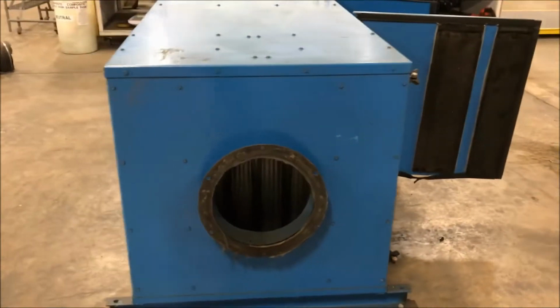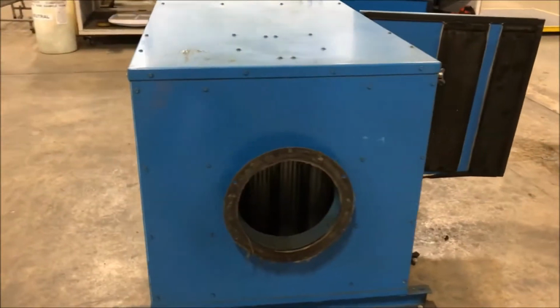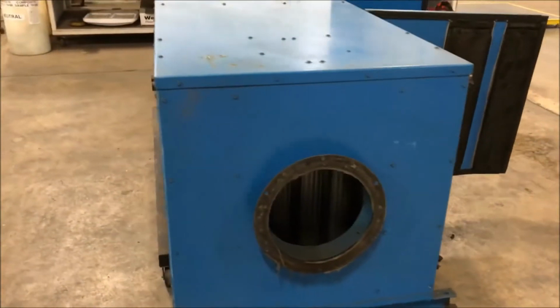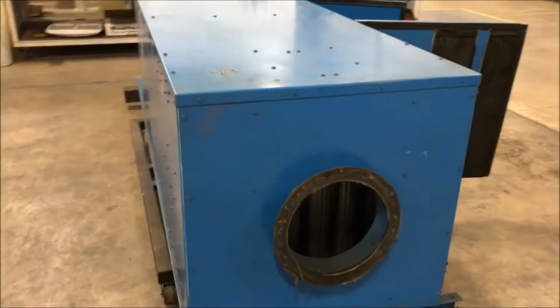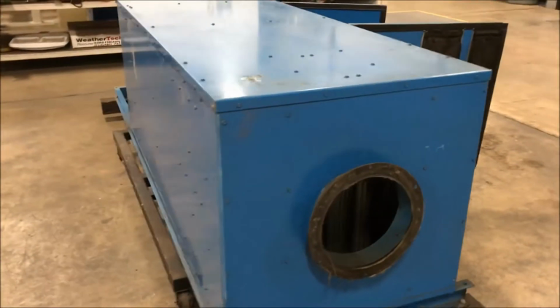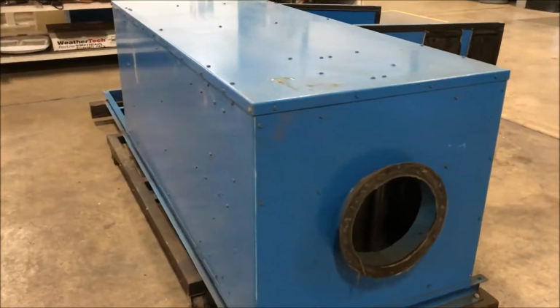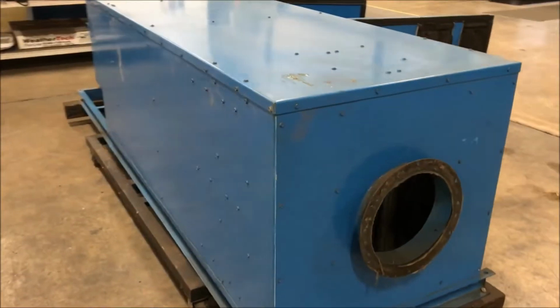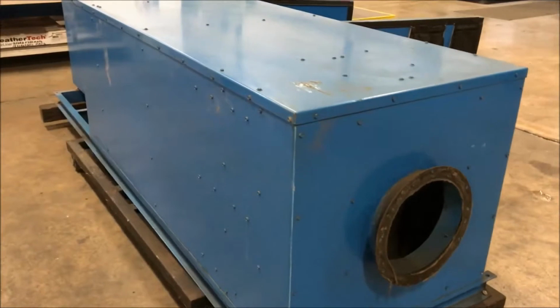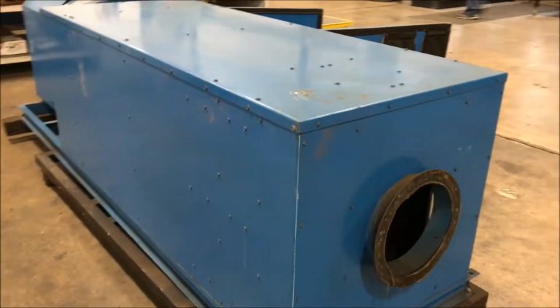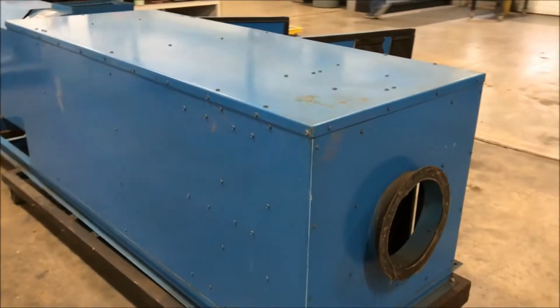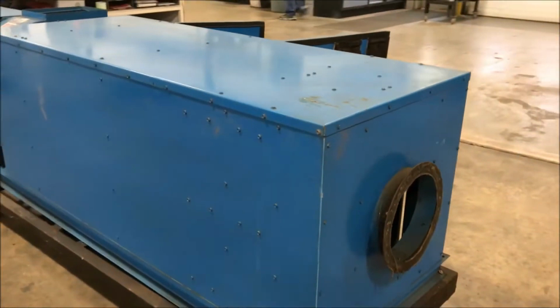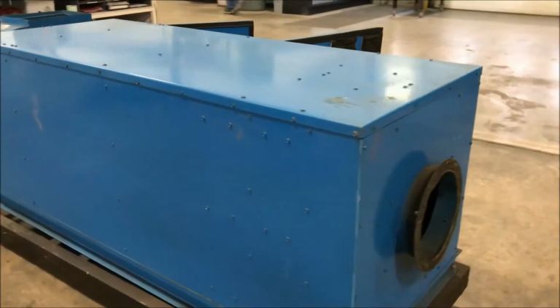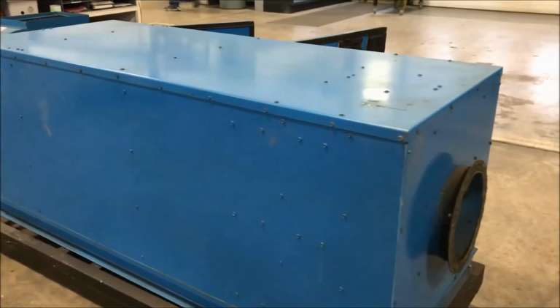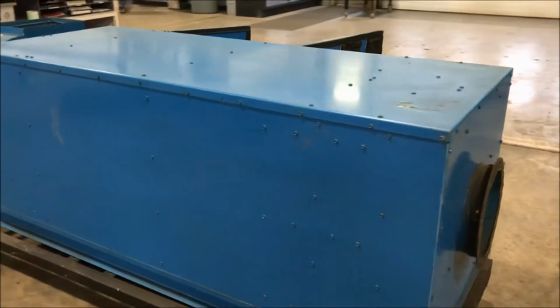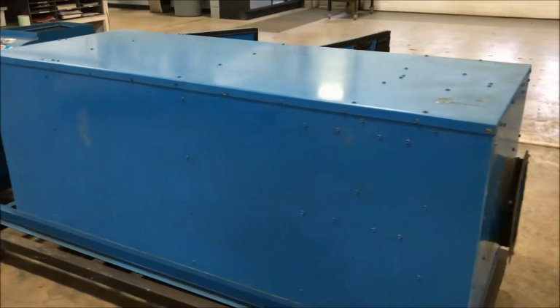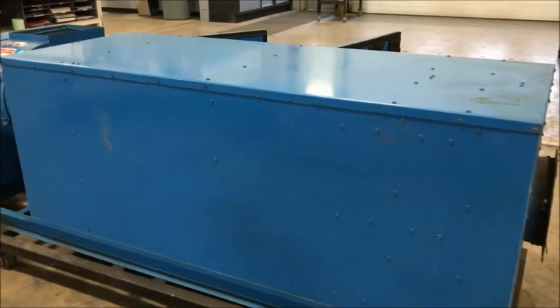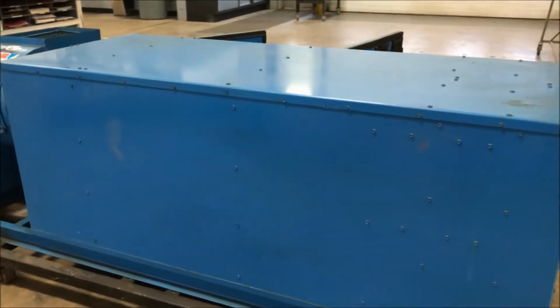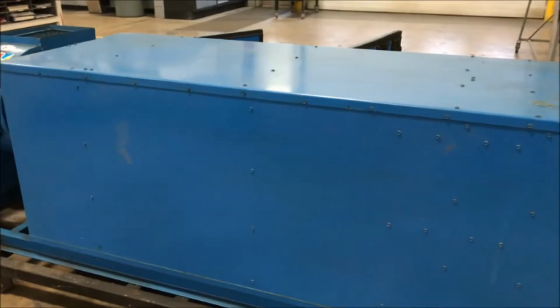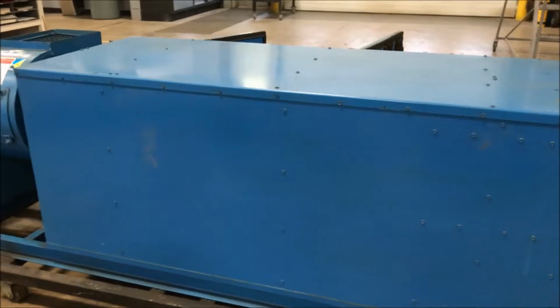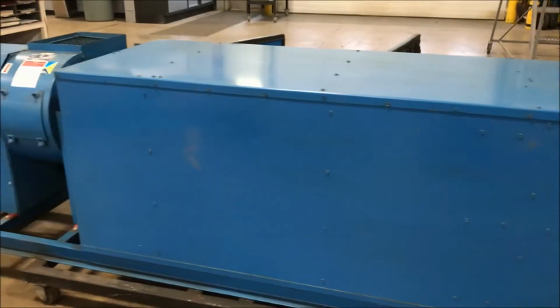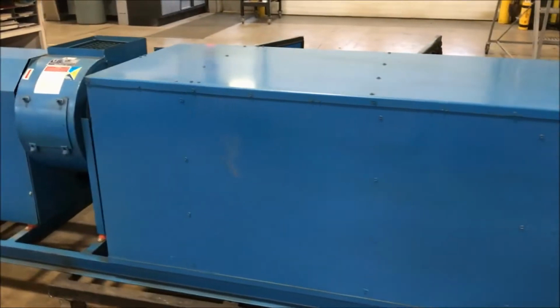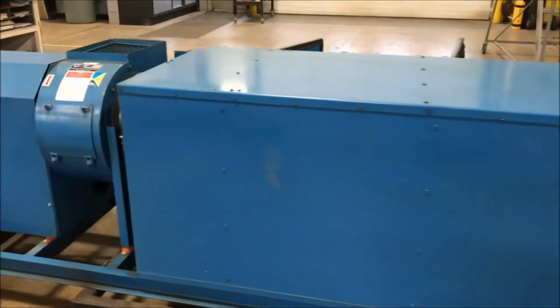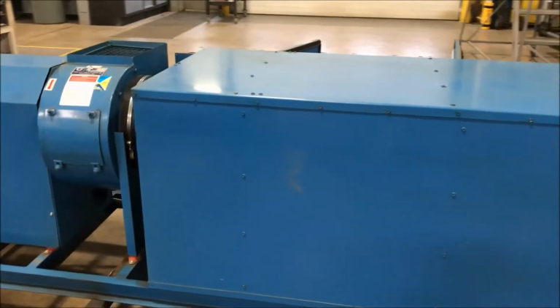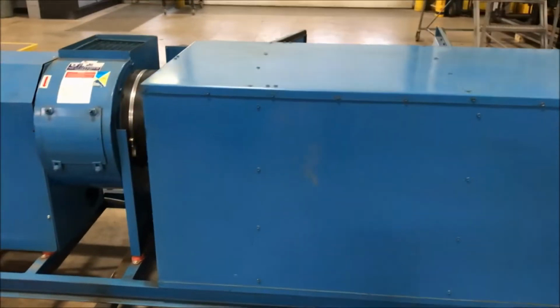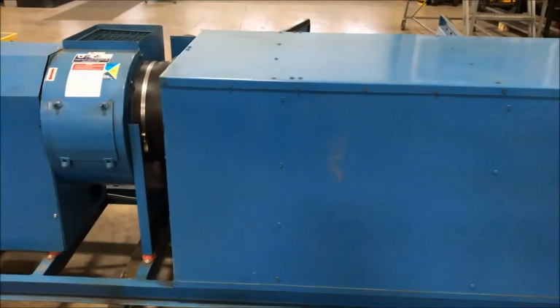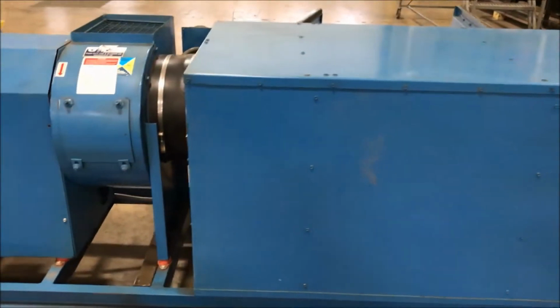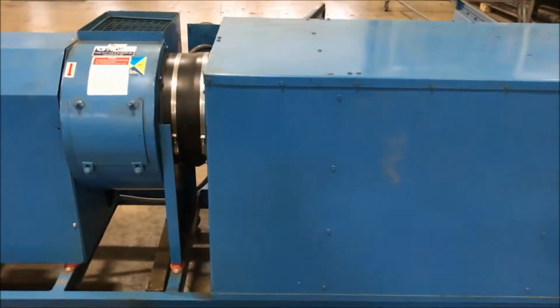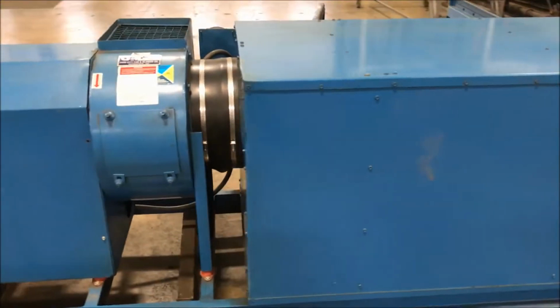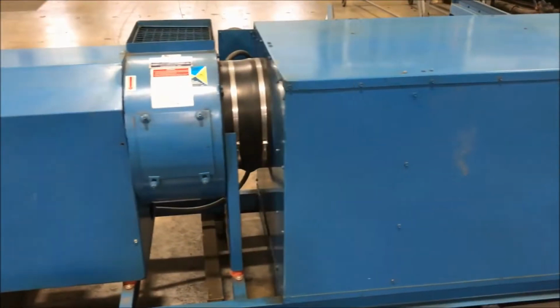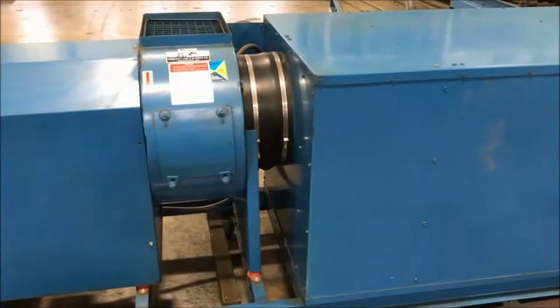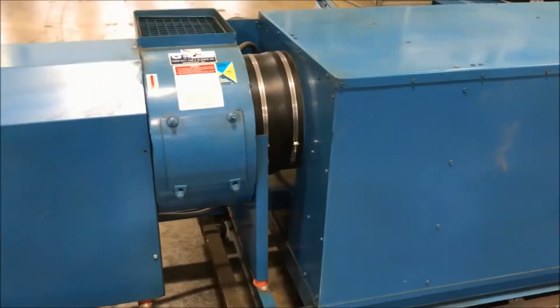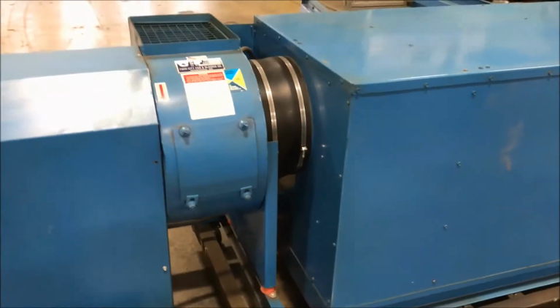Take a look at the inlet there. This unit does have a 2 horsepower motor. It is wired for 480 volt 3 phase. For shipping purposes, this unit weighs roughly 725 pounds.